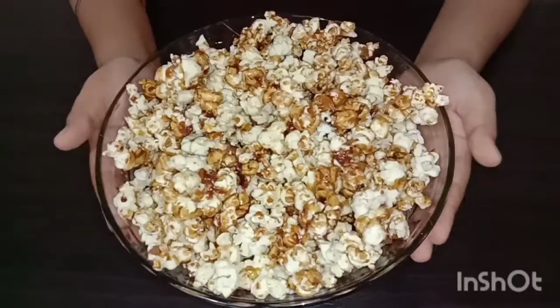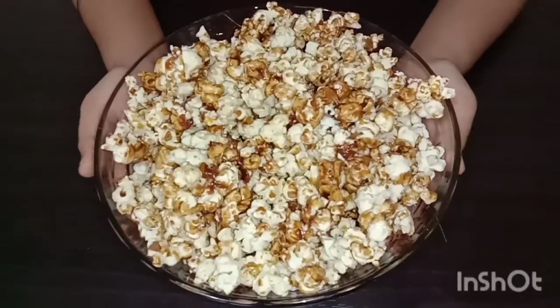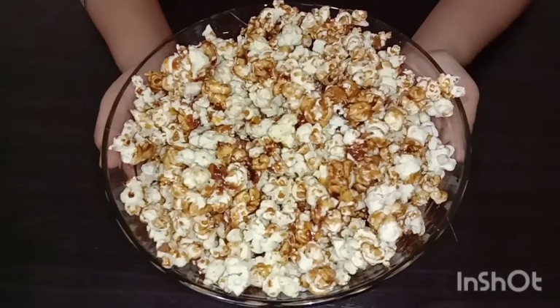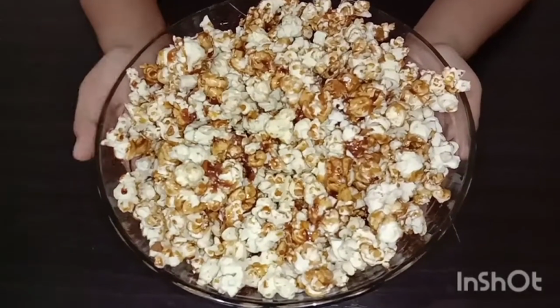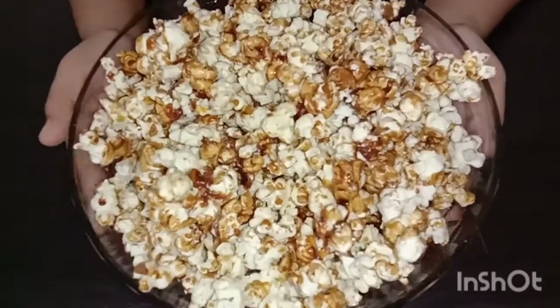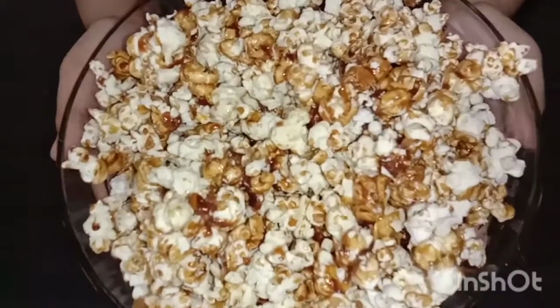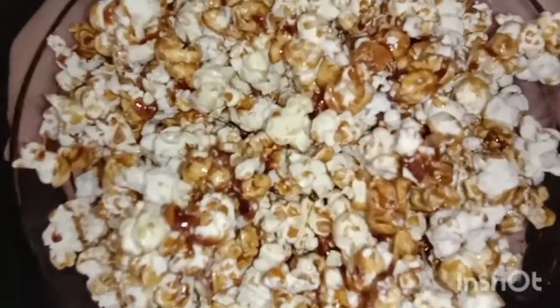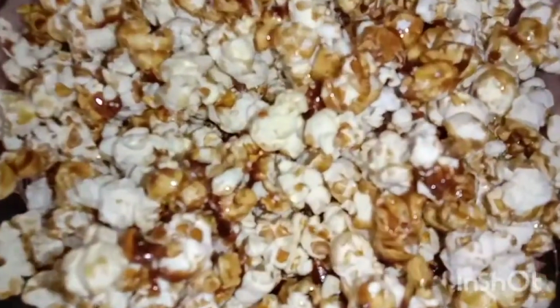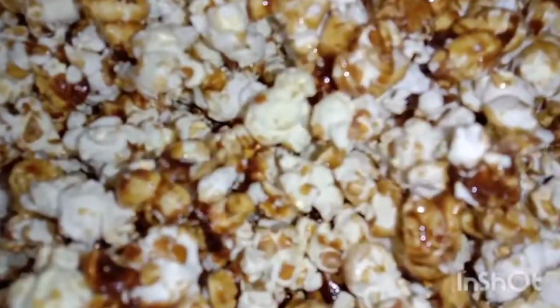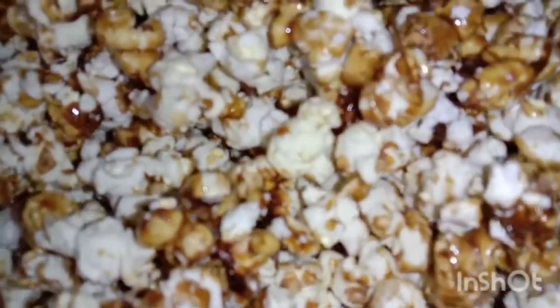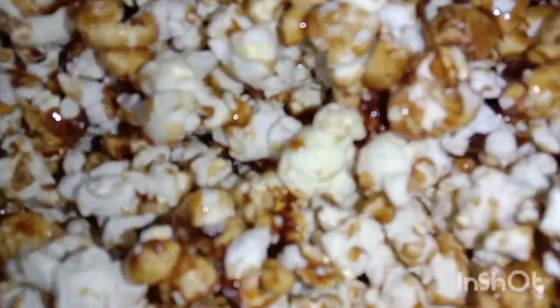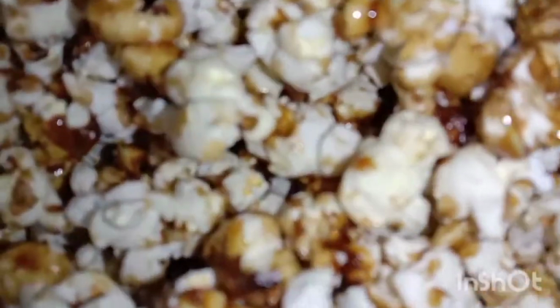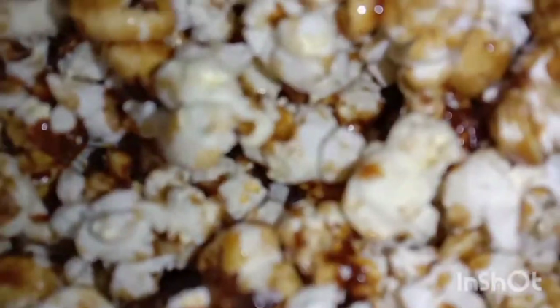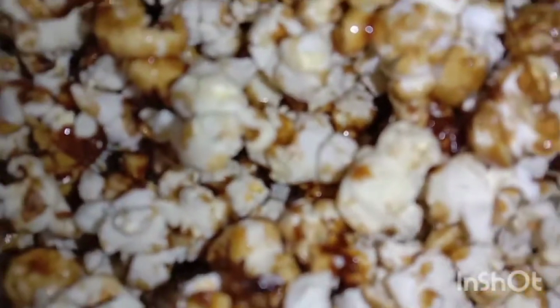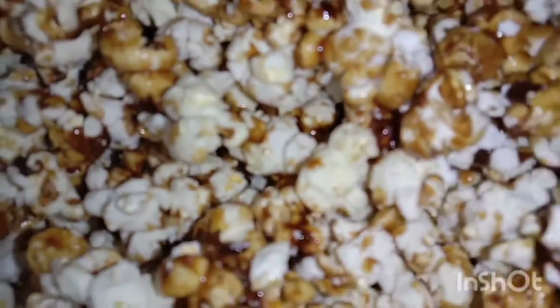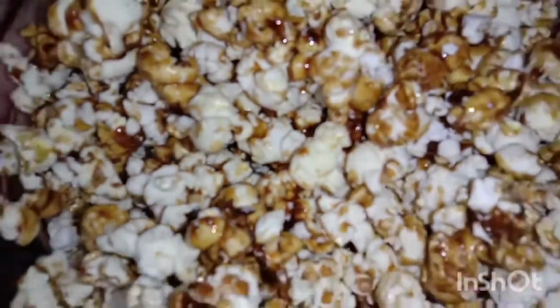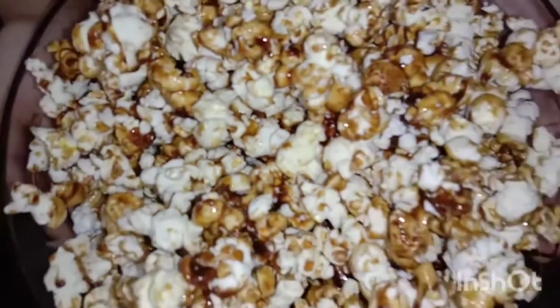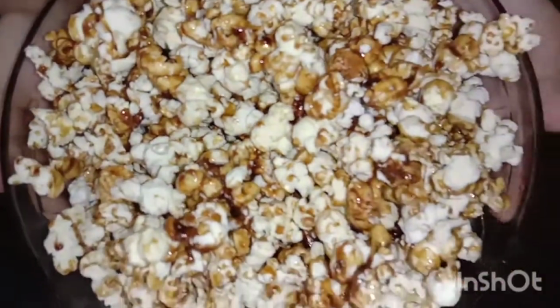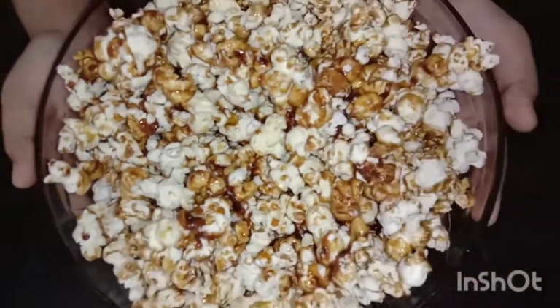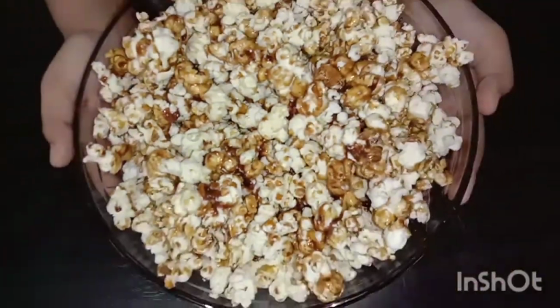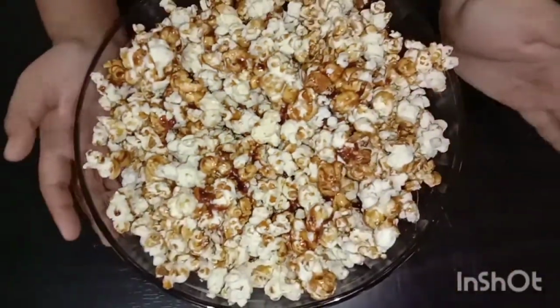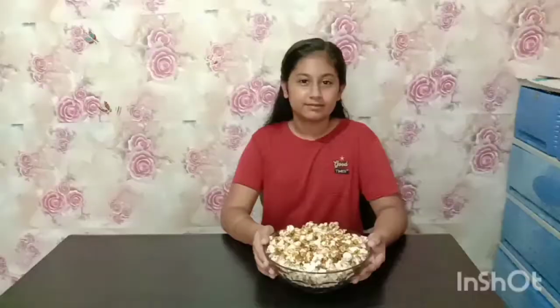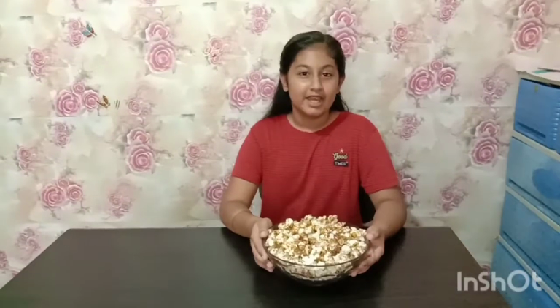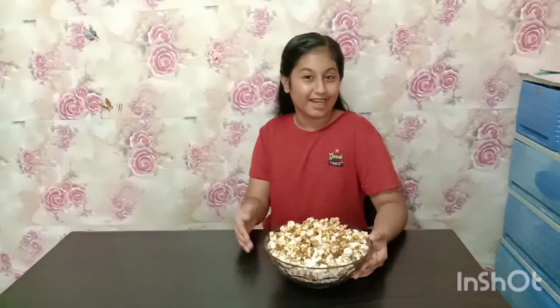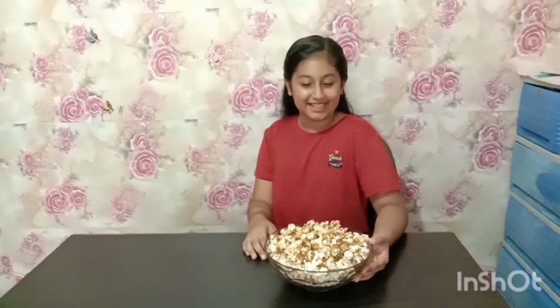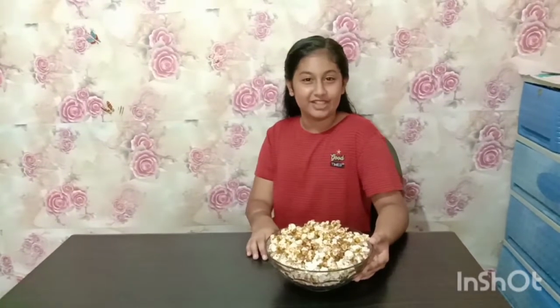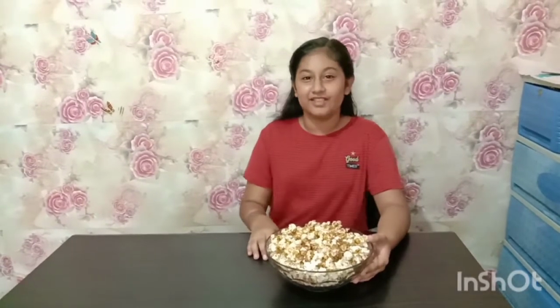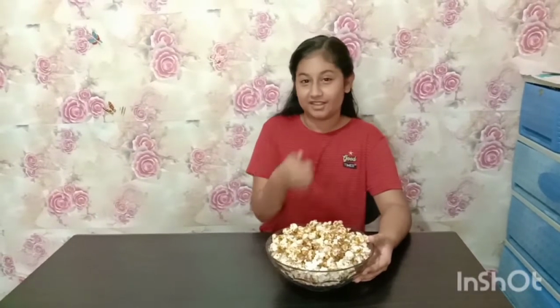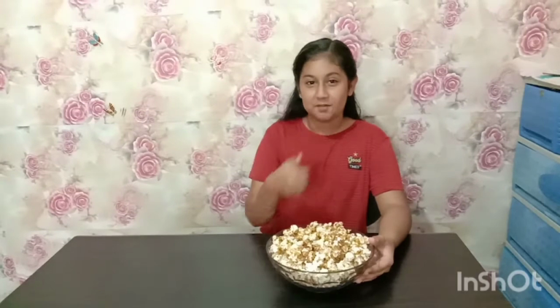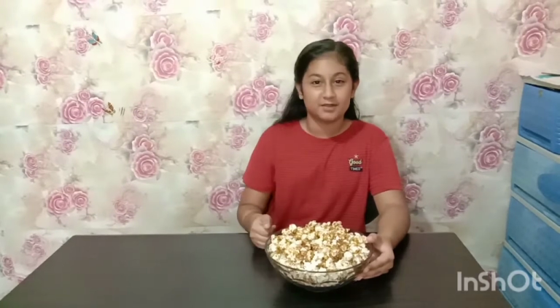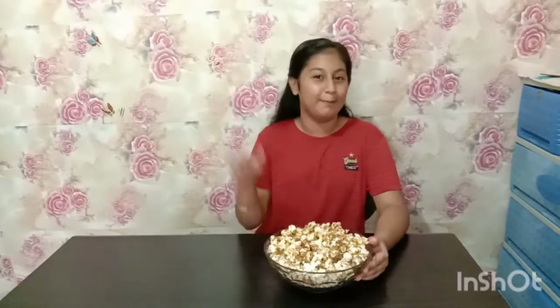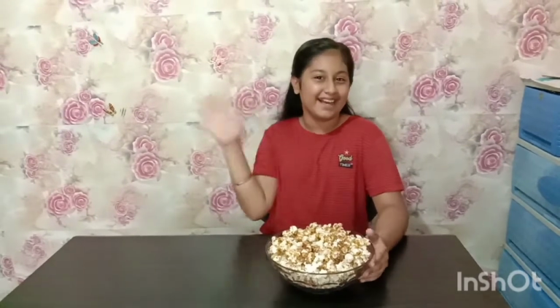The caramel popcorn is ready. If you guys like this video, give this a big thumbs up and subscribe. Bye guys!